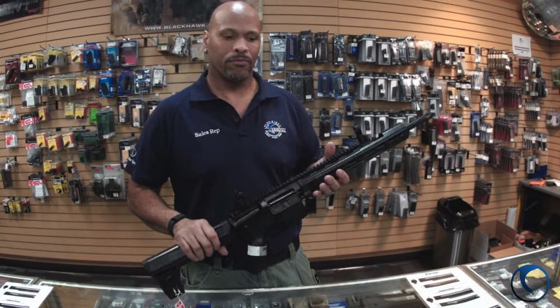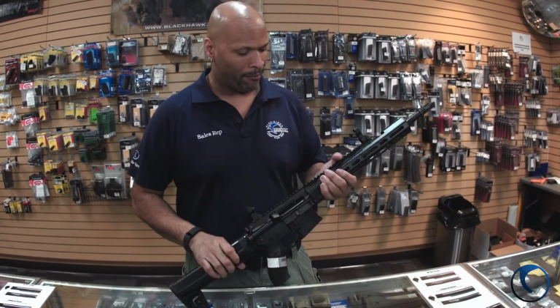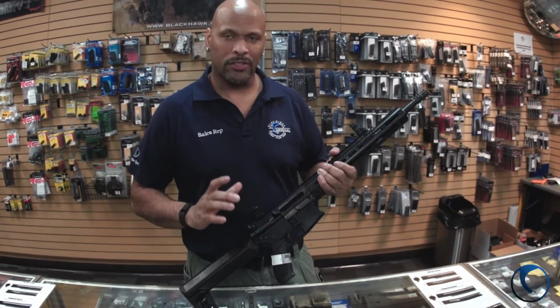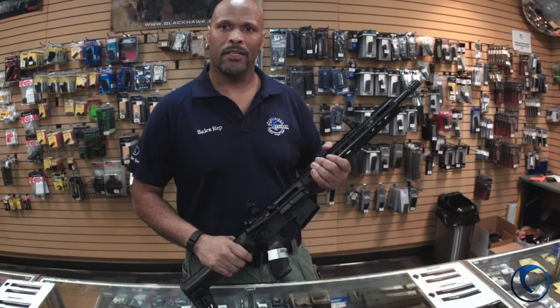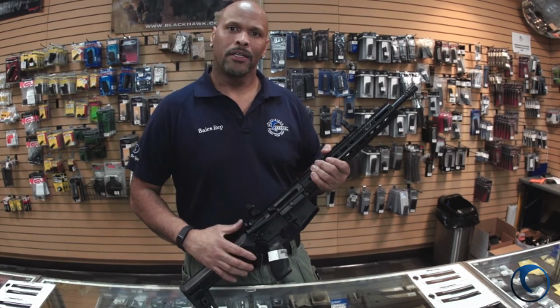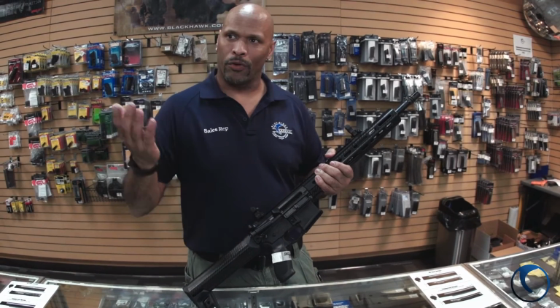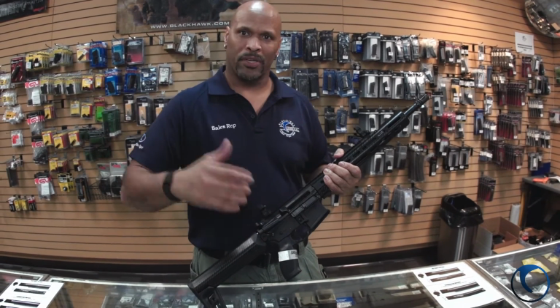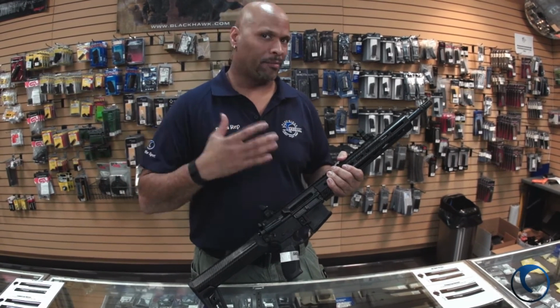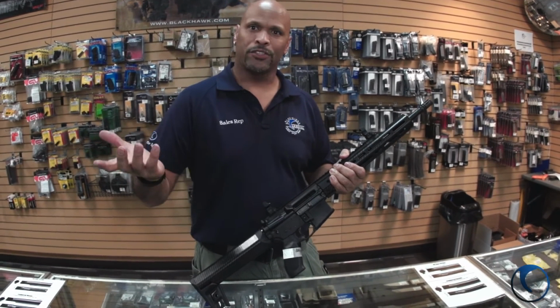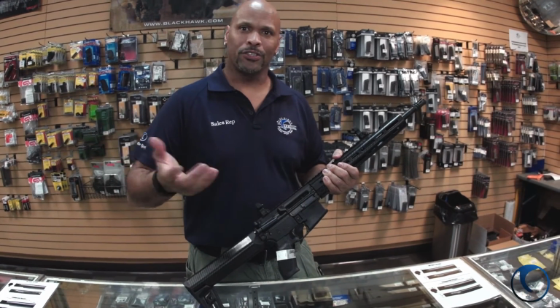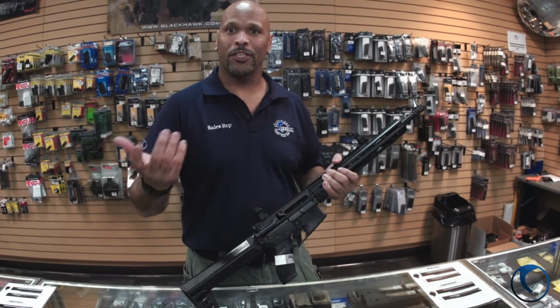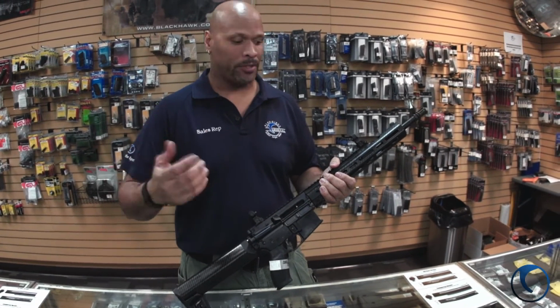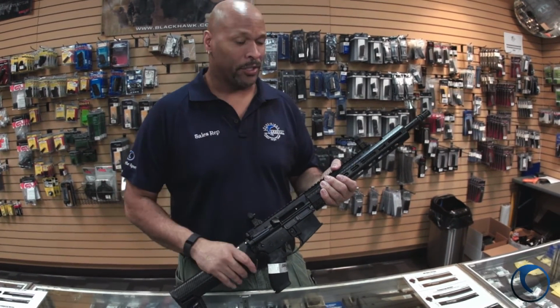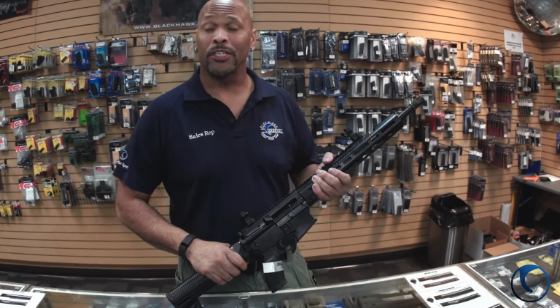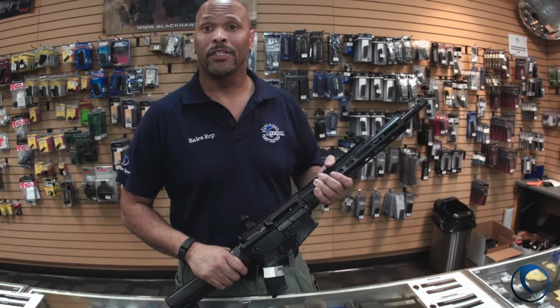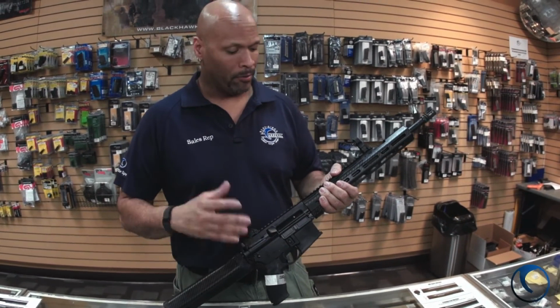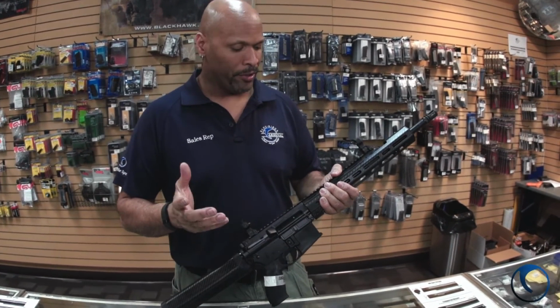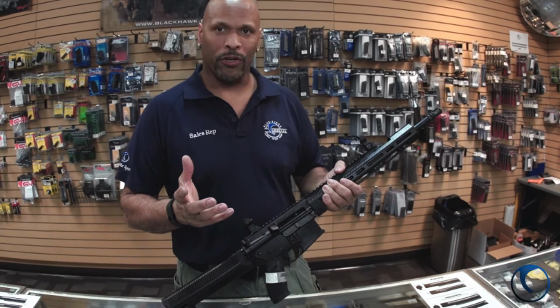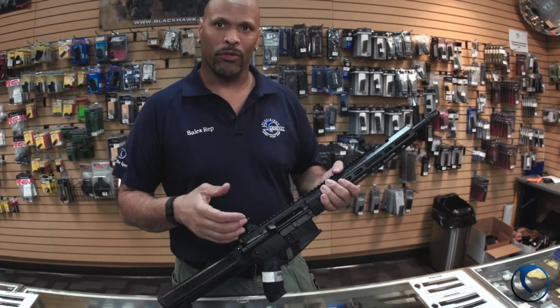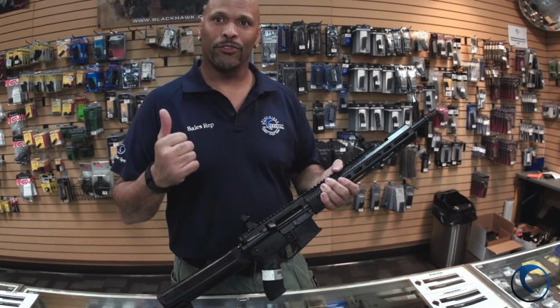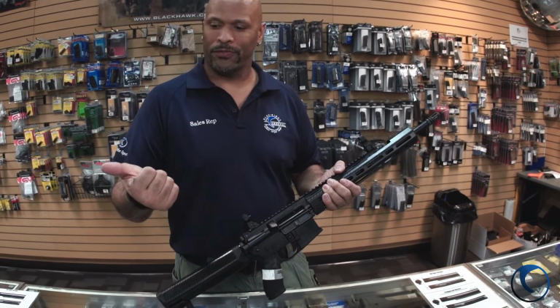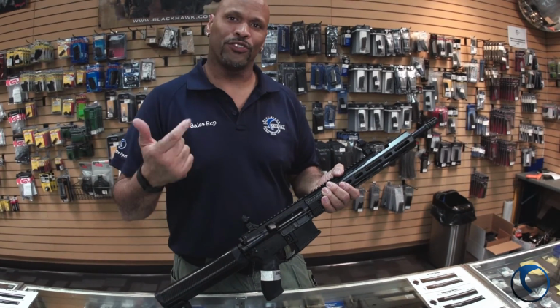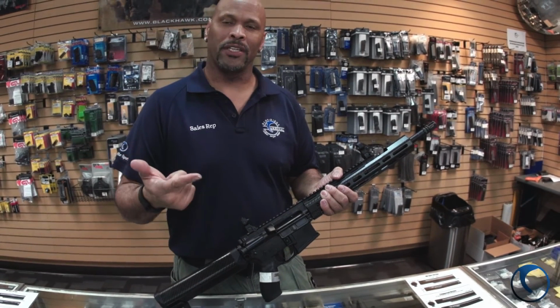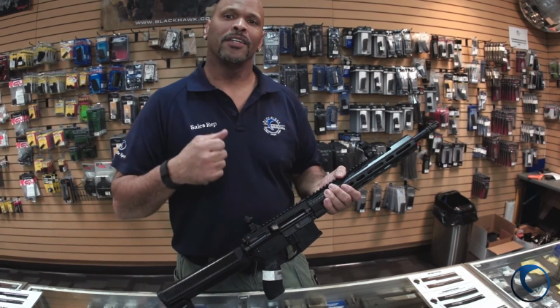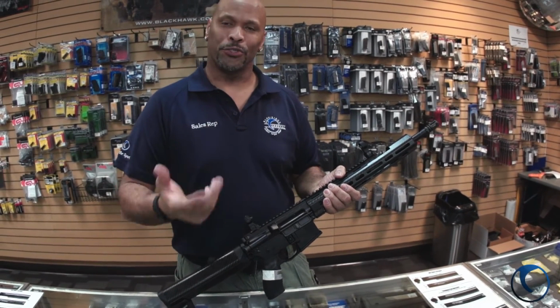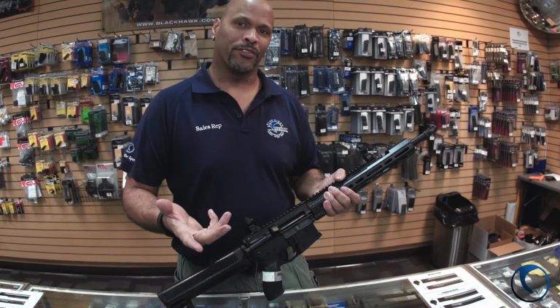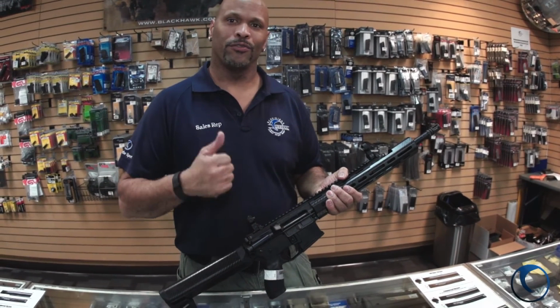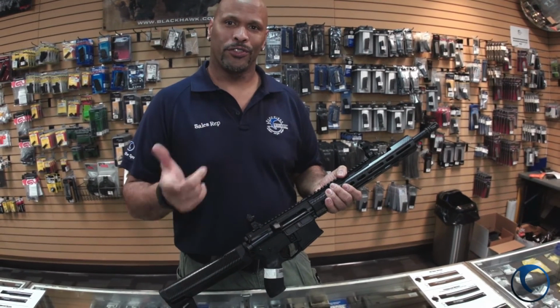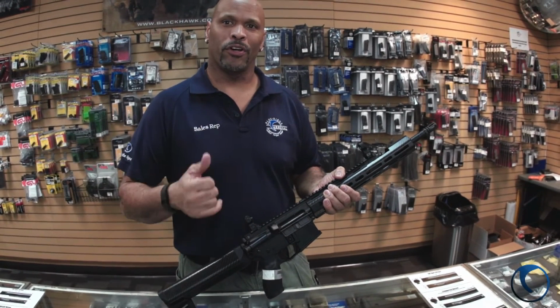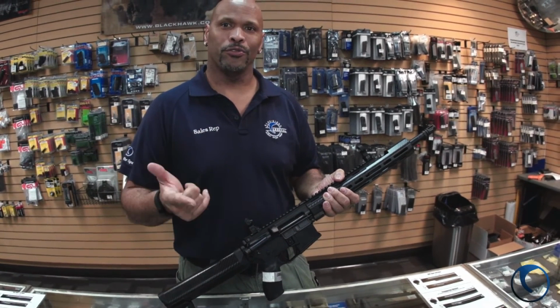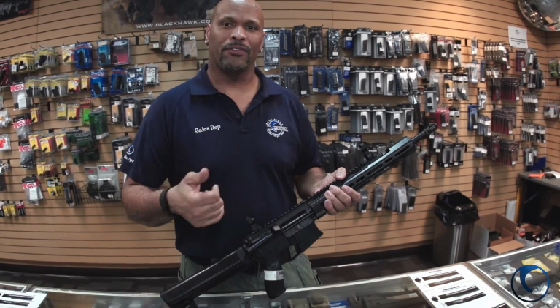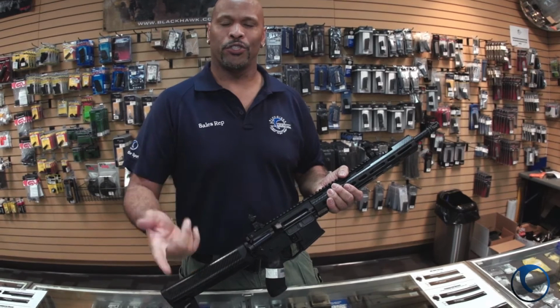I've got them in stock, so call one of the guys up, come by and see us, call us up — we'll take good care of you. And remember, here at Blue Ridge Rostone we're all about fun, safety, and training. So shoot smart, shoot safe, and enjoy.